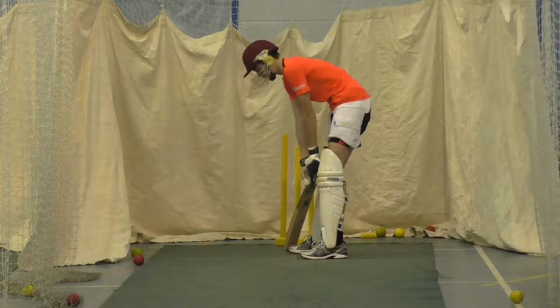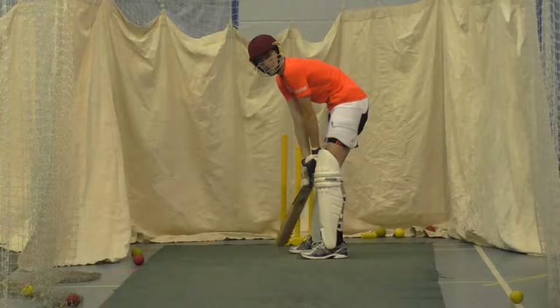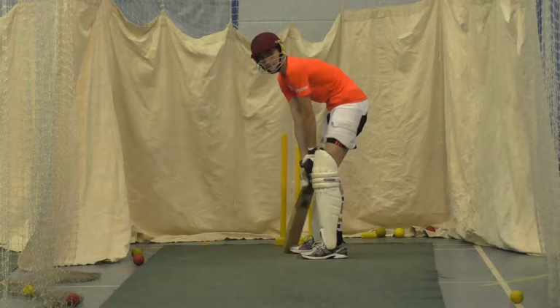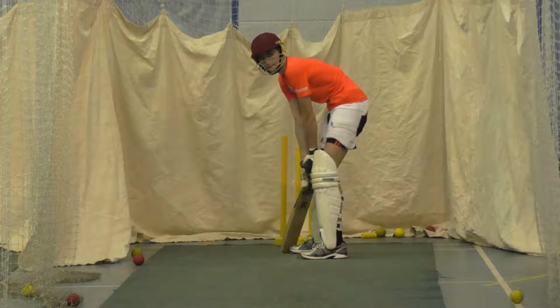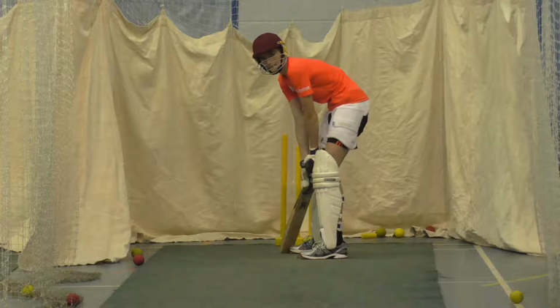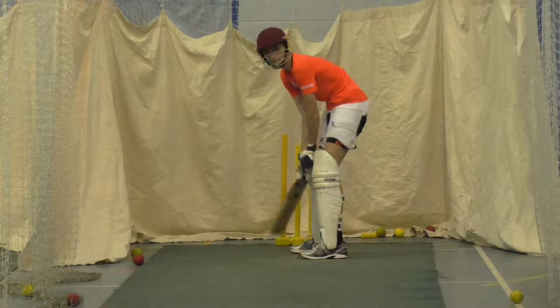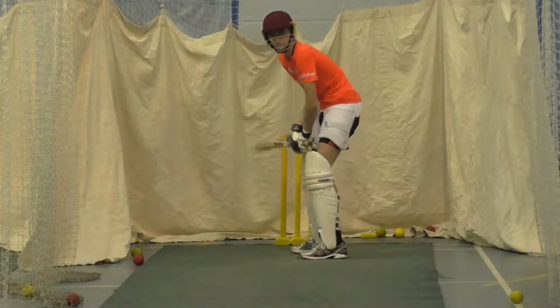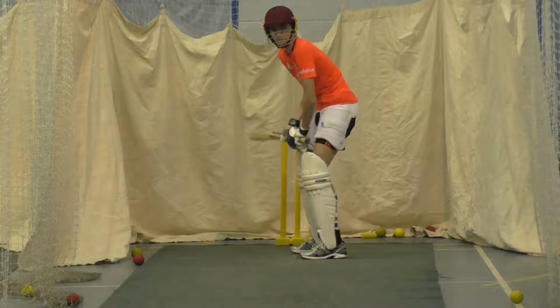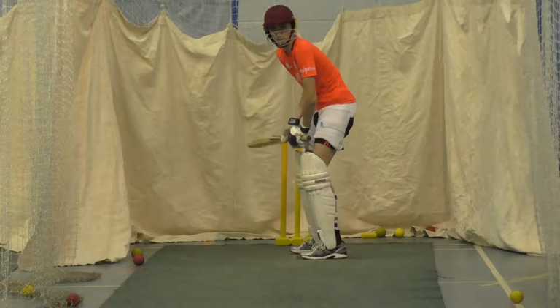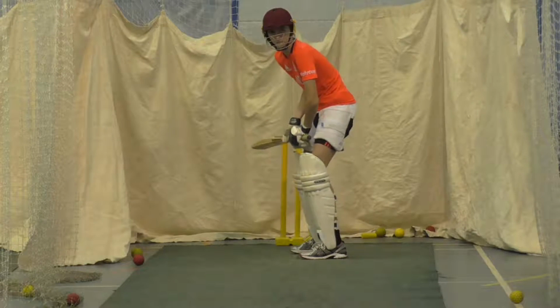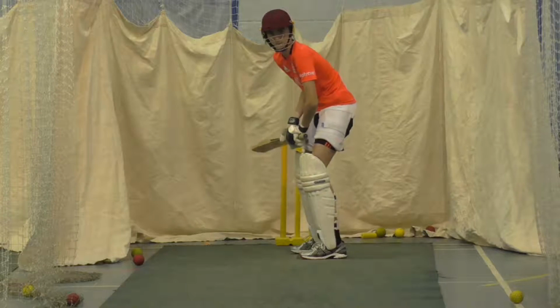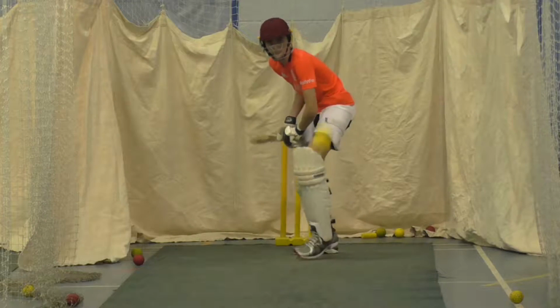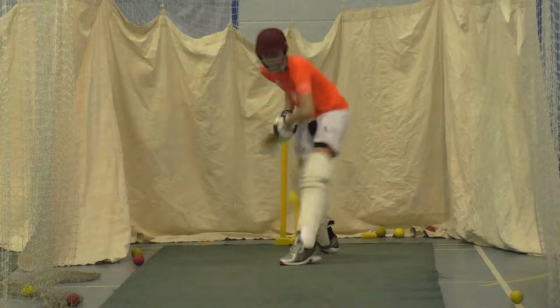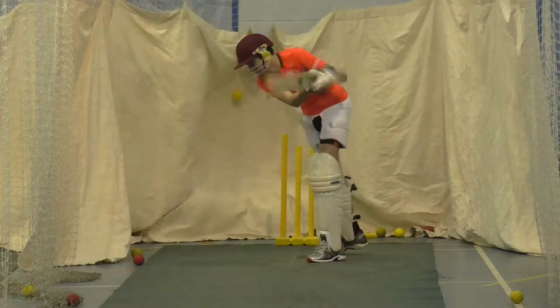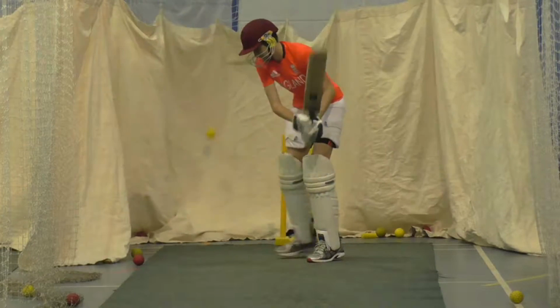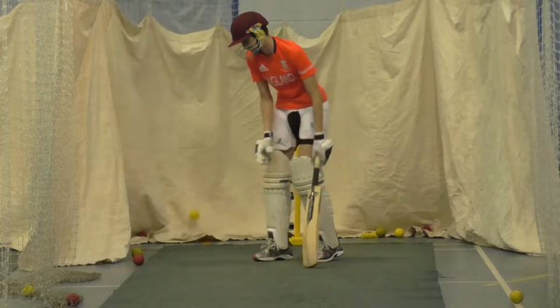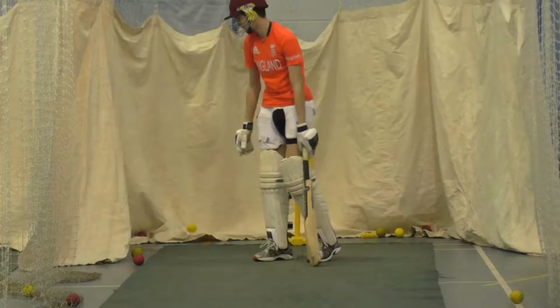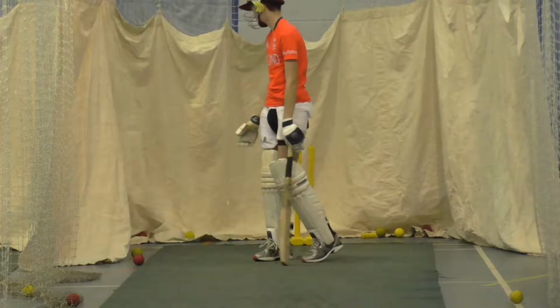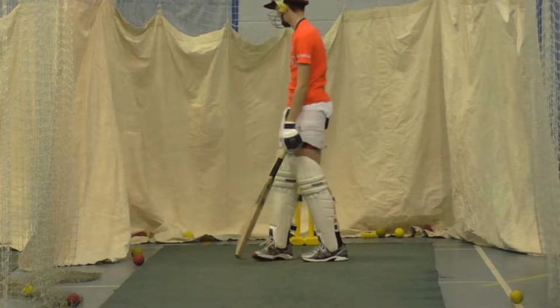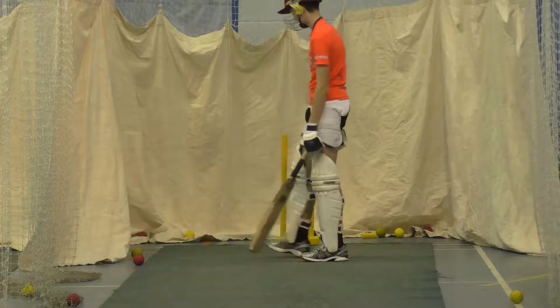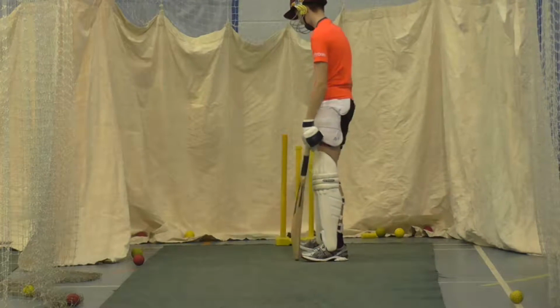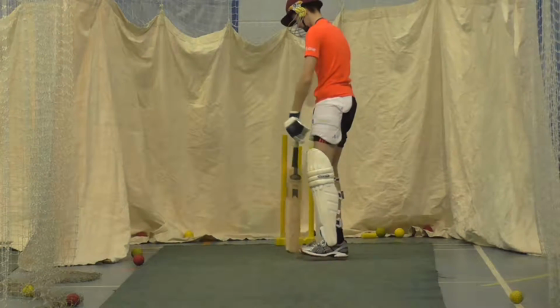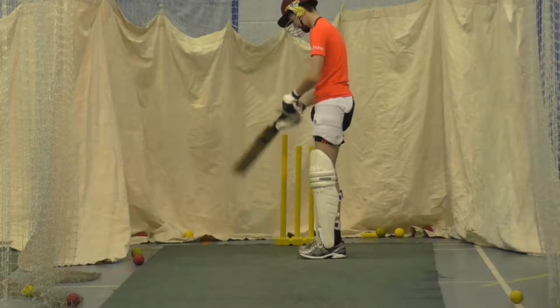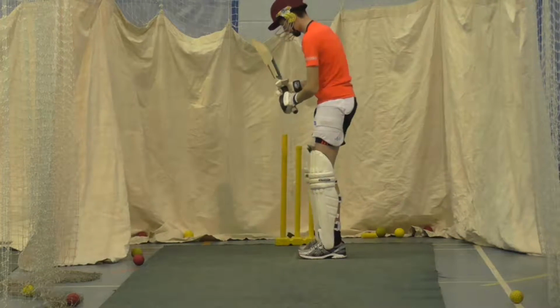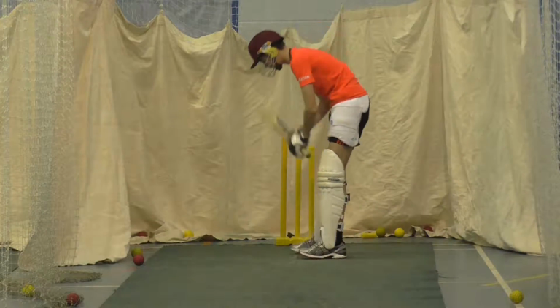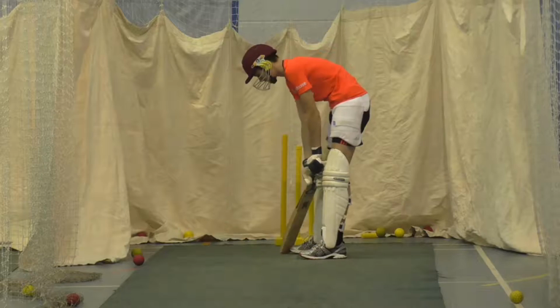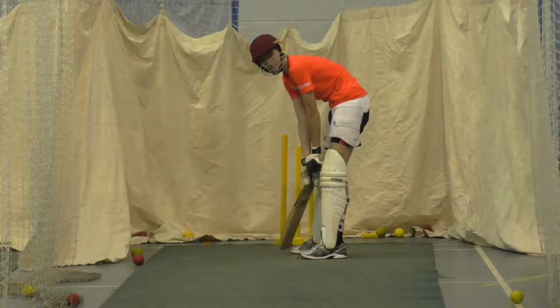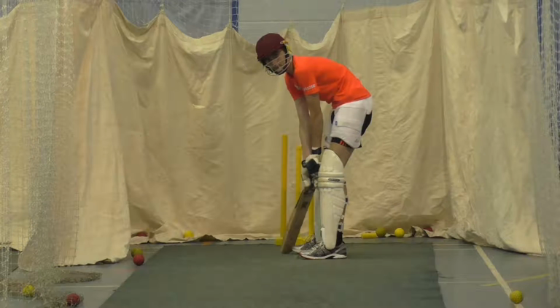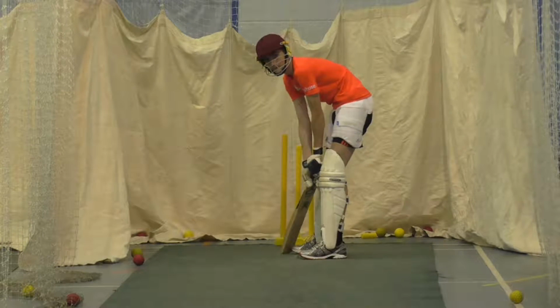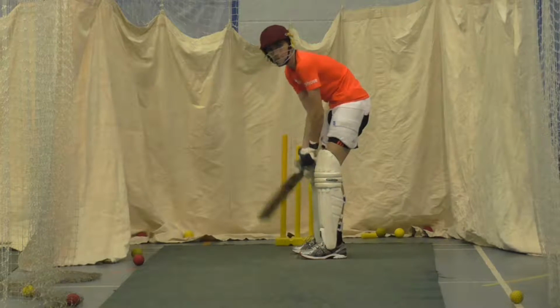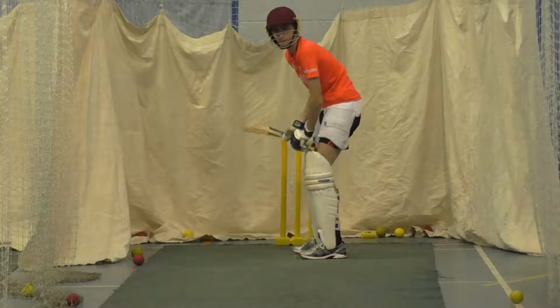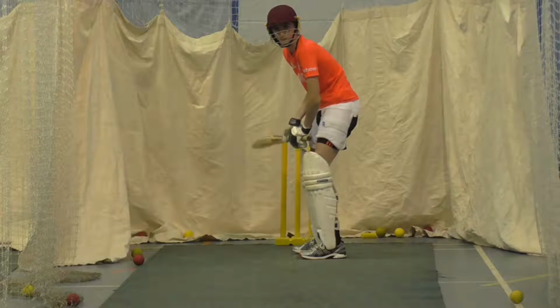Off we go. Right, watch the ball Pat. Back leg still, come on.